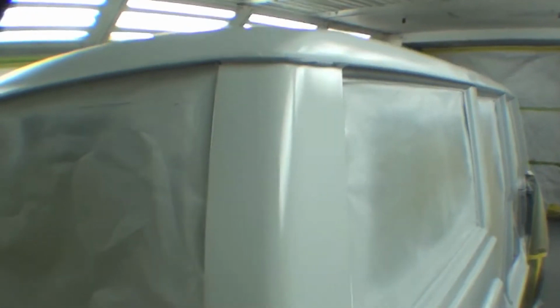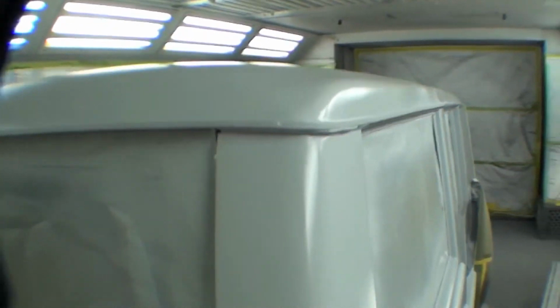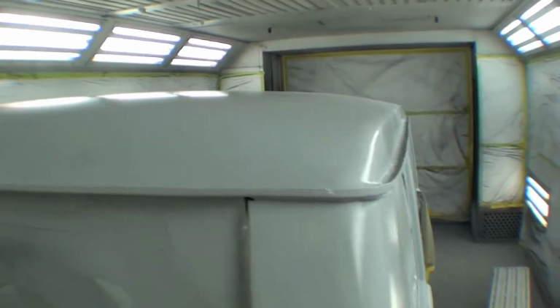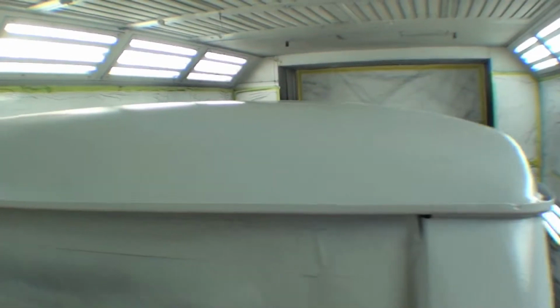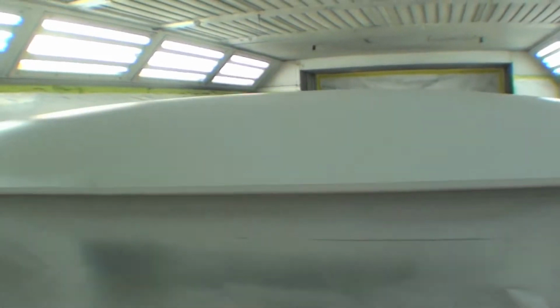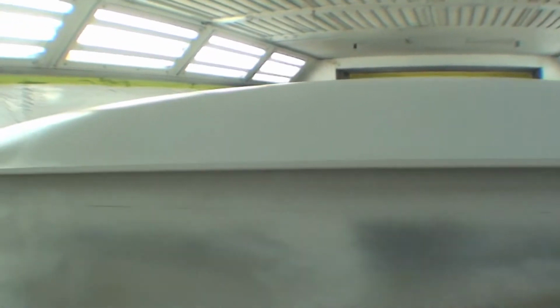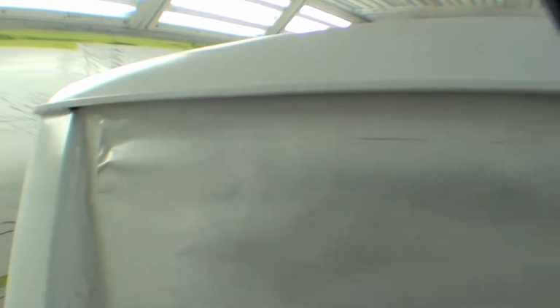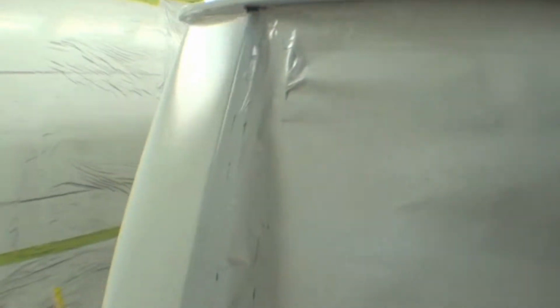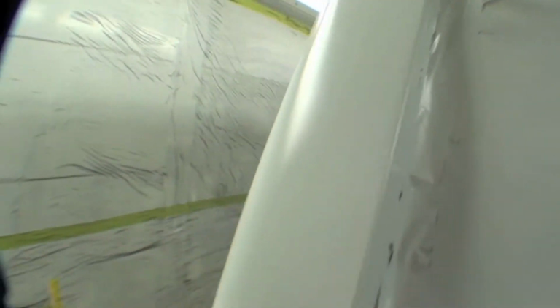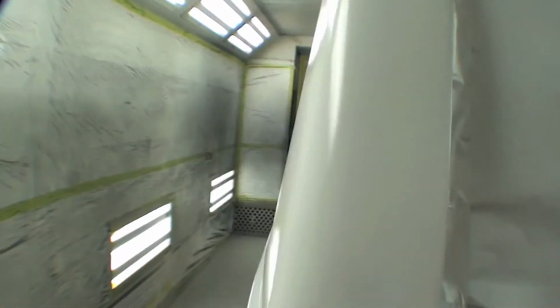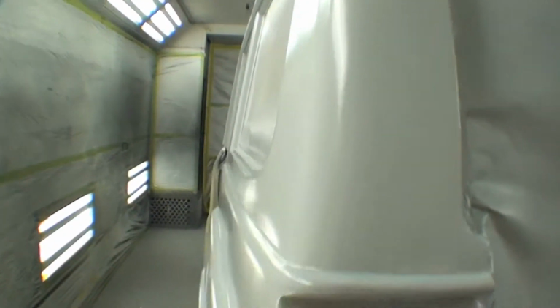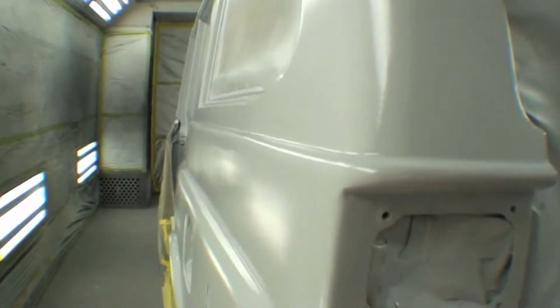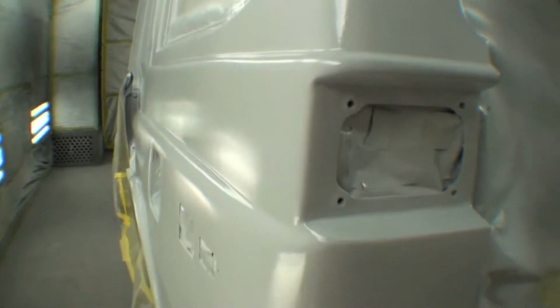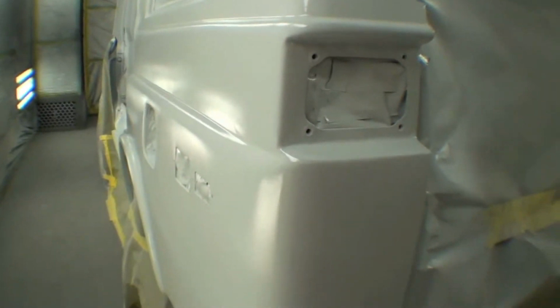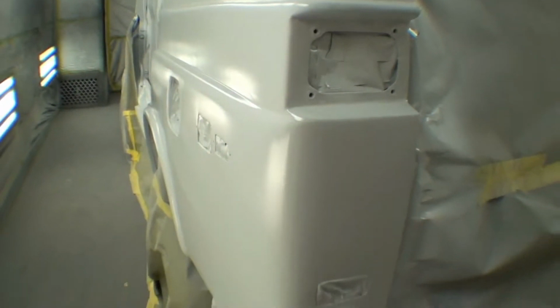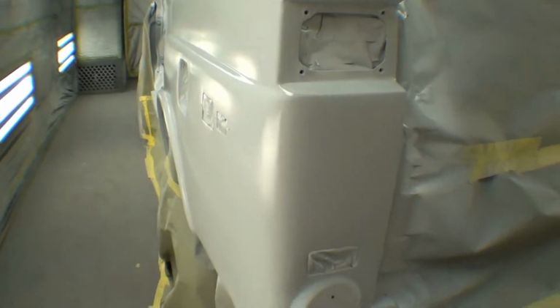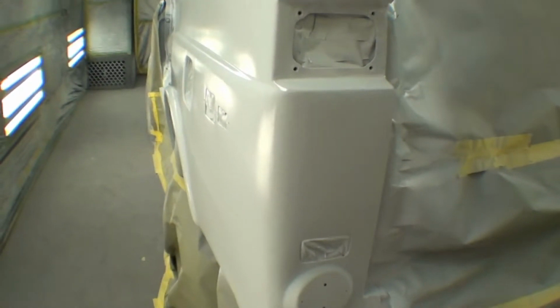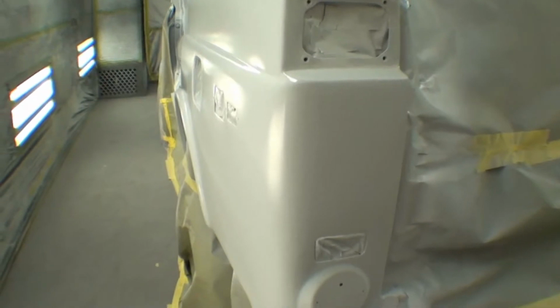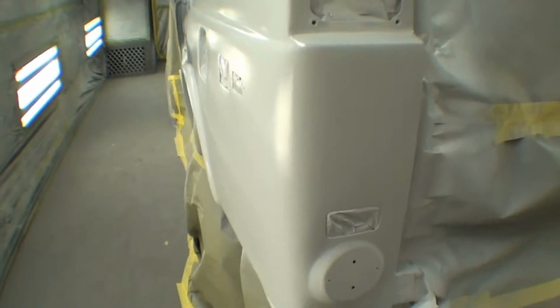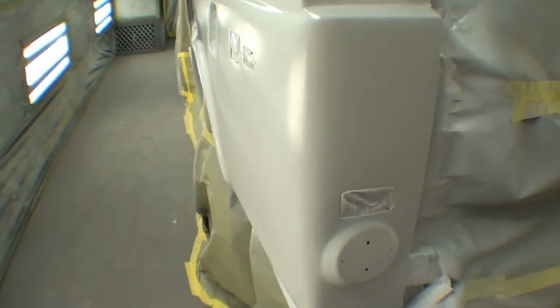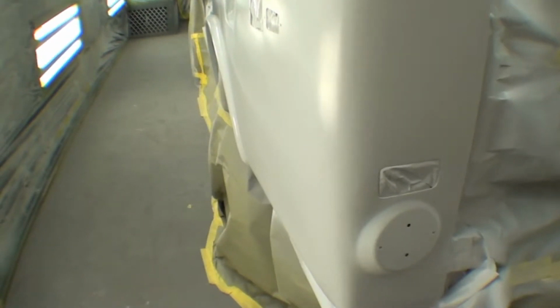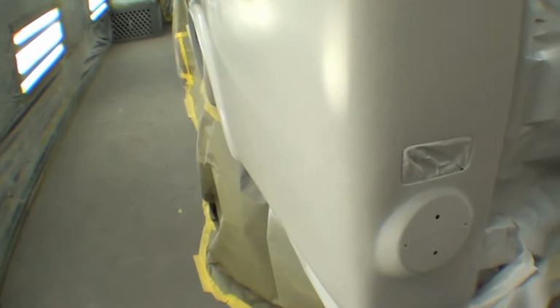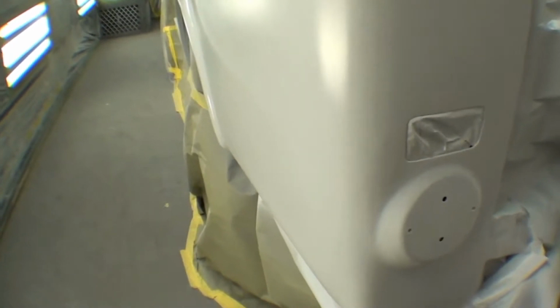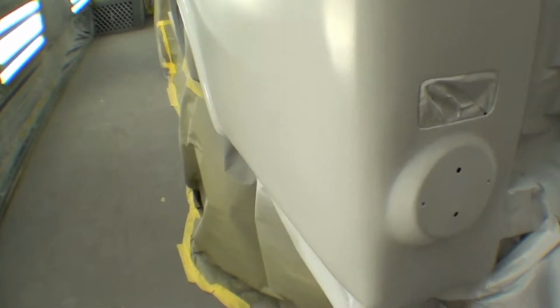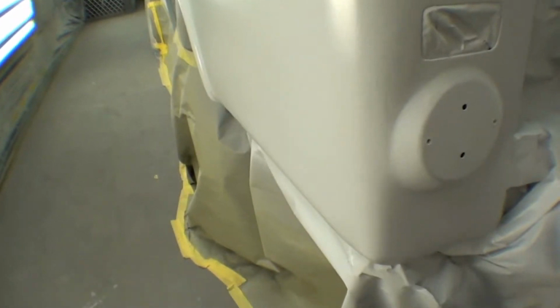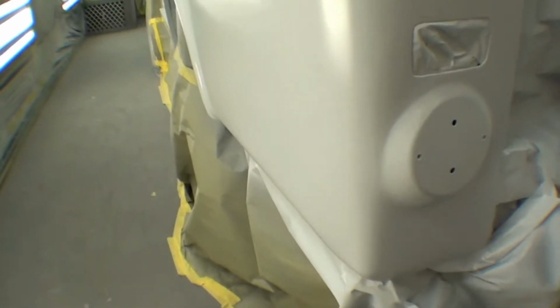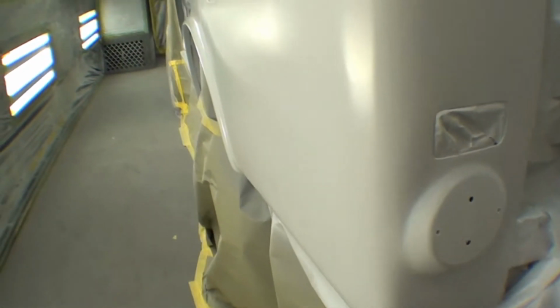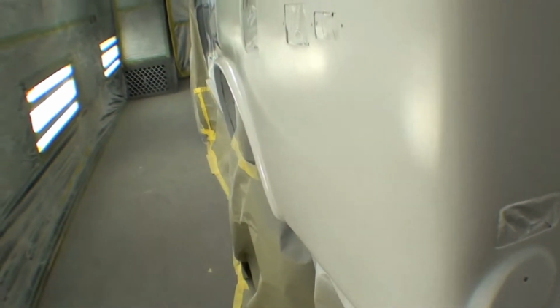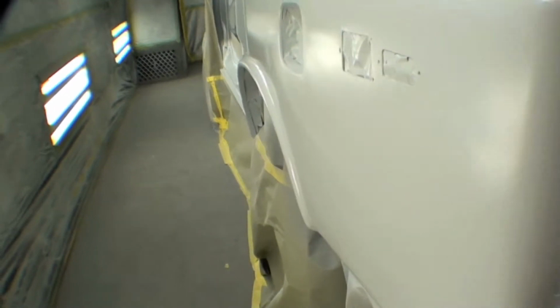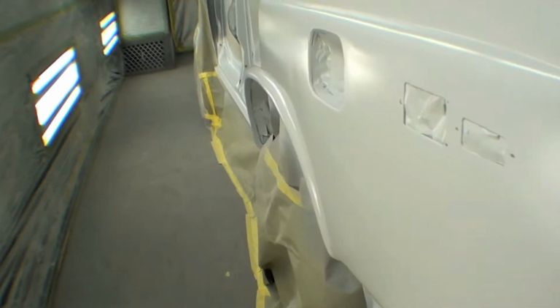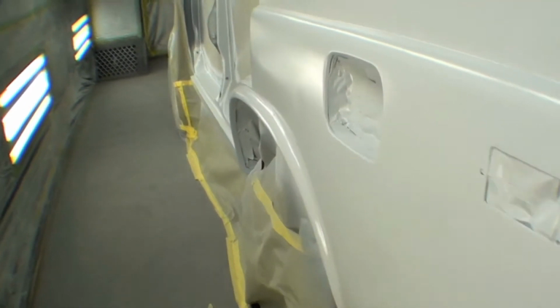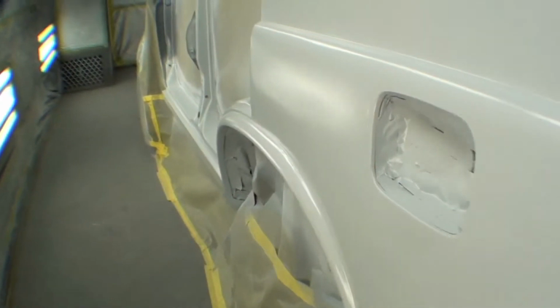The roof is all in high build gray. Here's the other side. It's funny to look back now and think that a few months ago we were hand forming quarters and things of that nature, and here we are with a pretty much whole truck again.